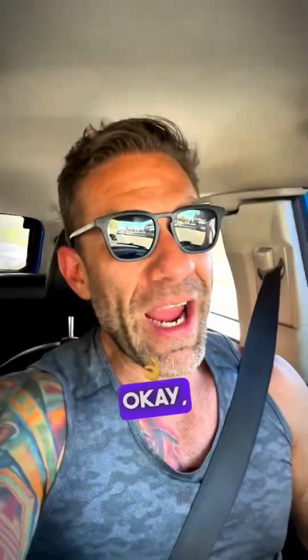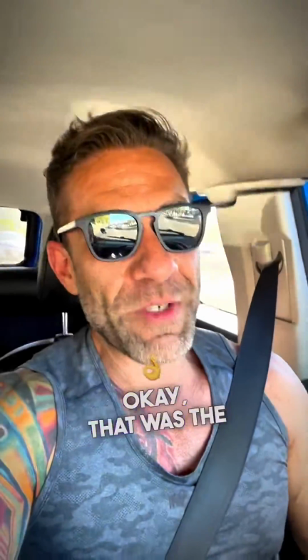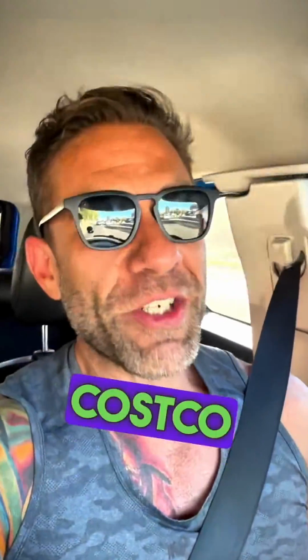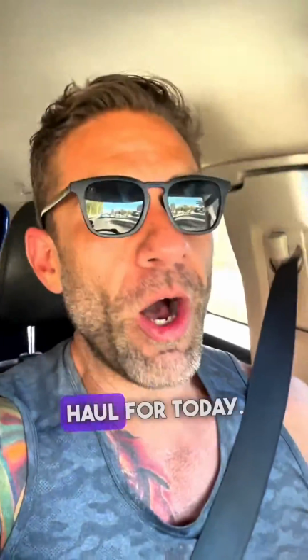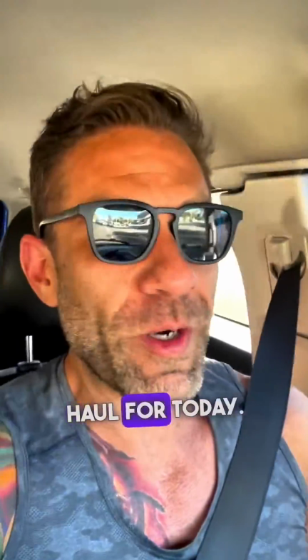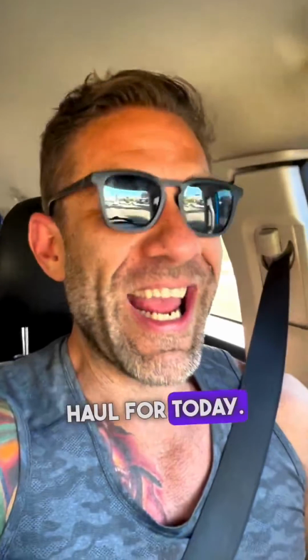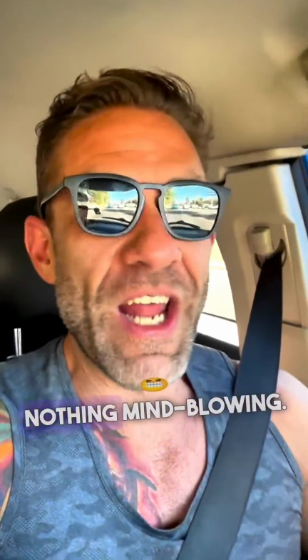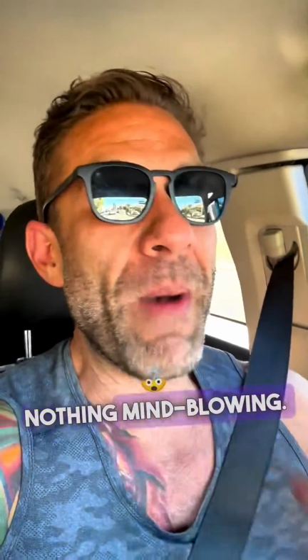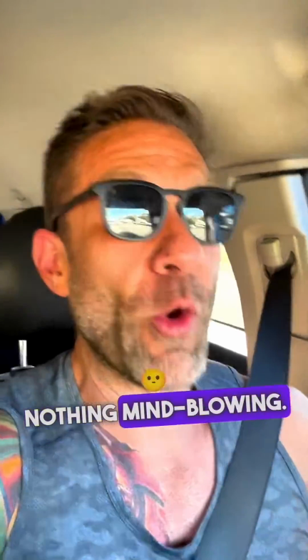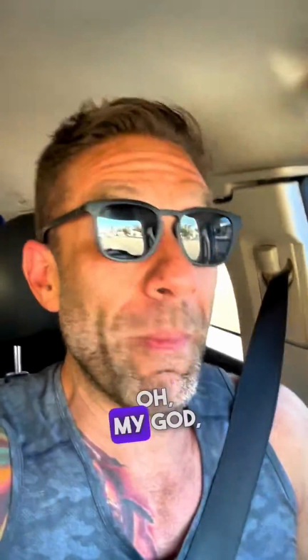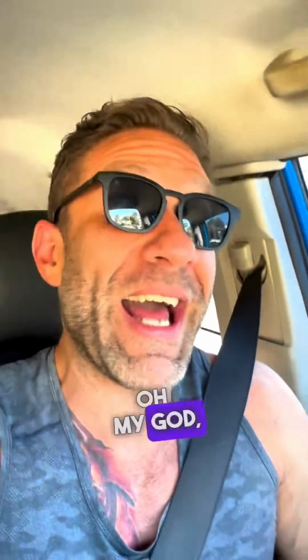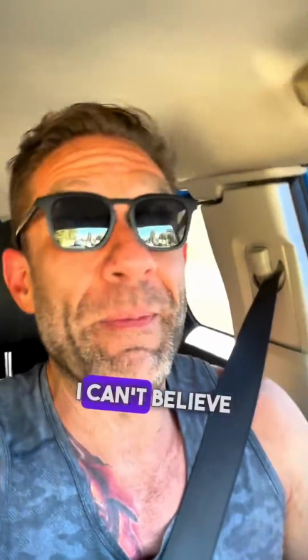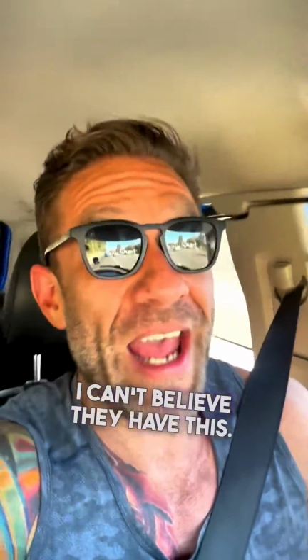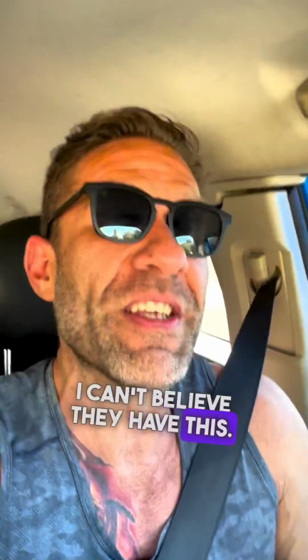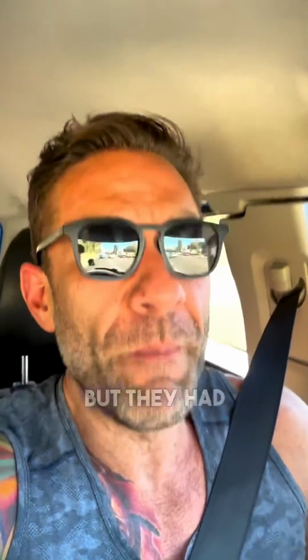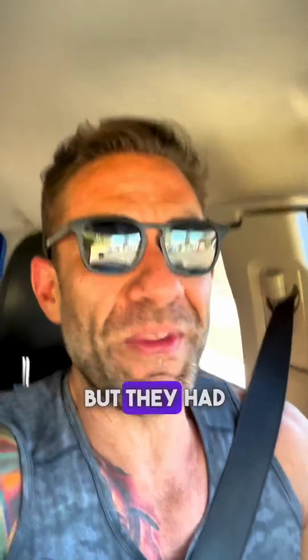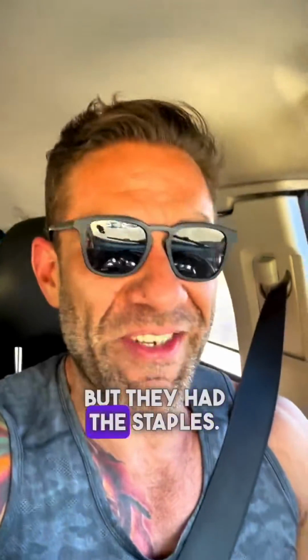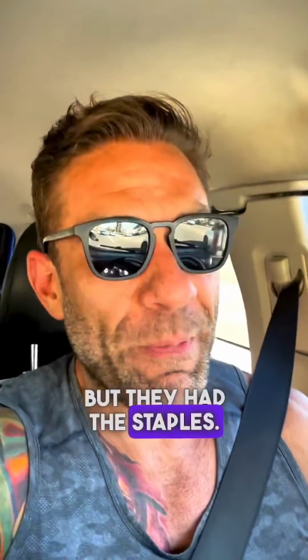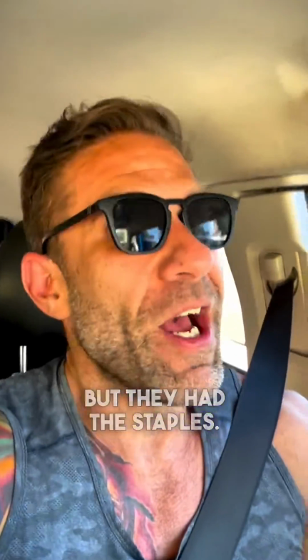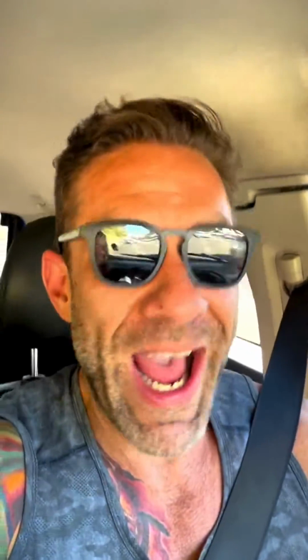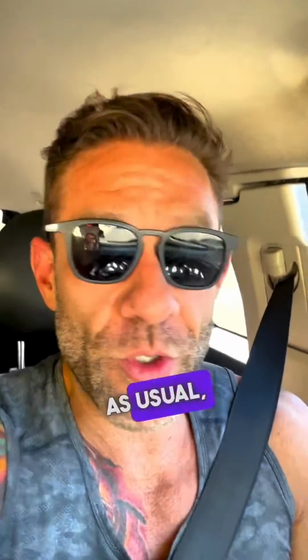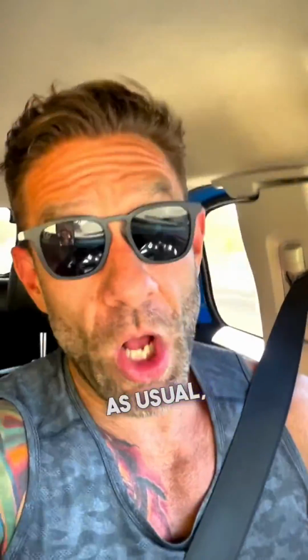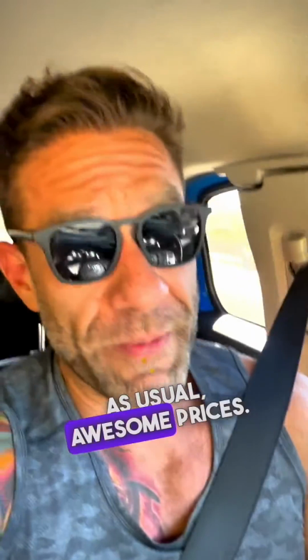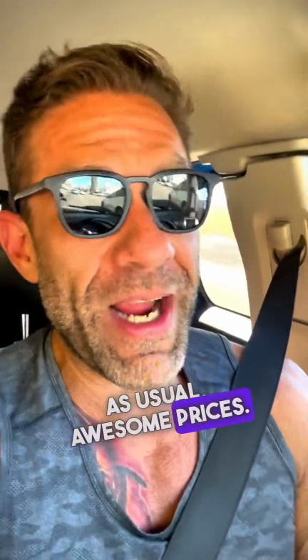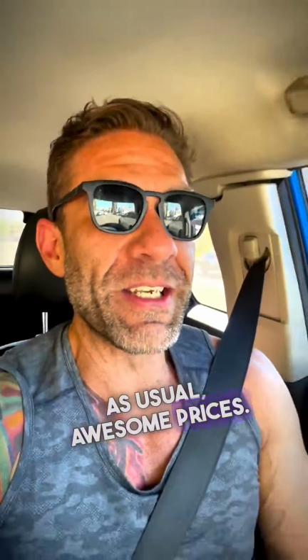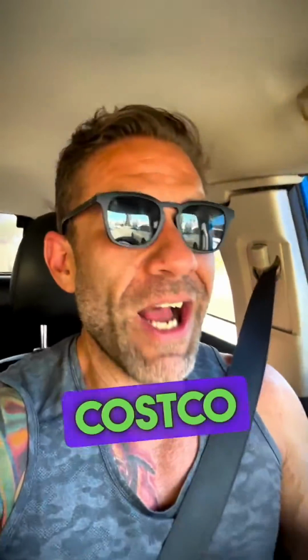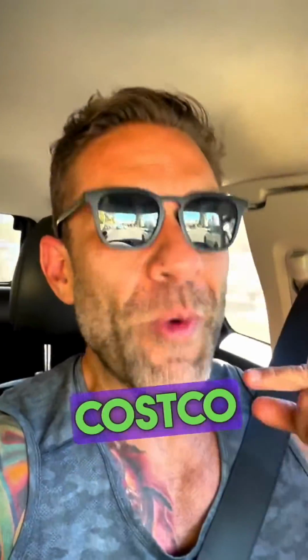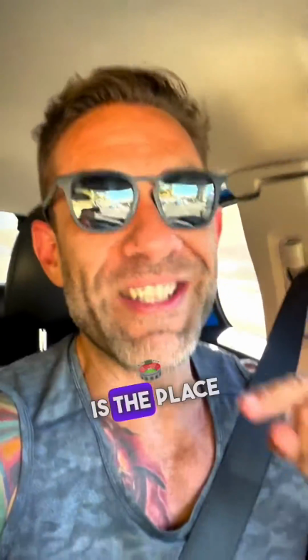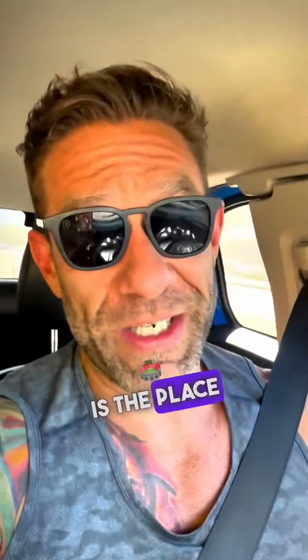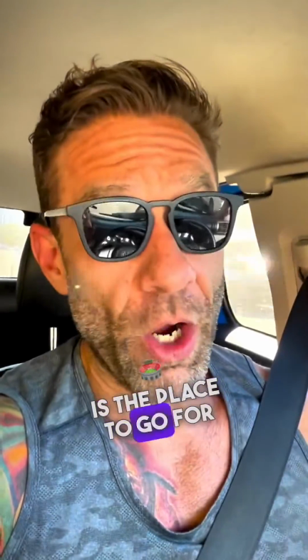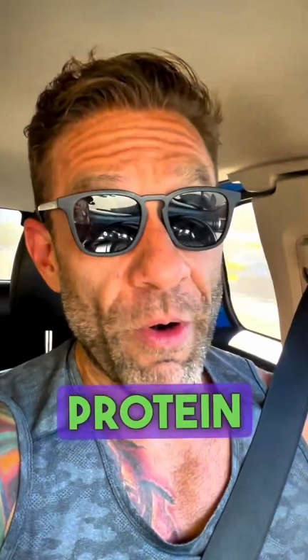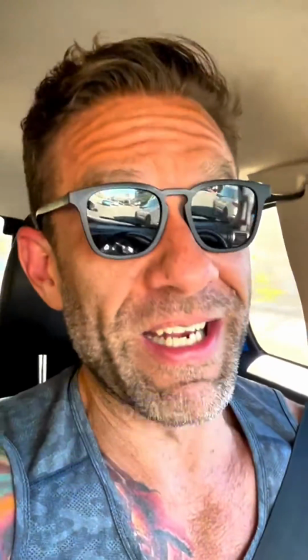That was the Costco haul for today. Nothing mind-blowing — oh my God, I can't believe they have this — but they have the staples. As usual, awesome prices. Costco is the place to go for protein deals.